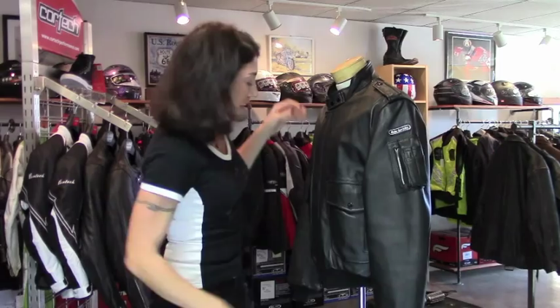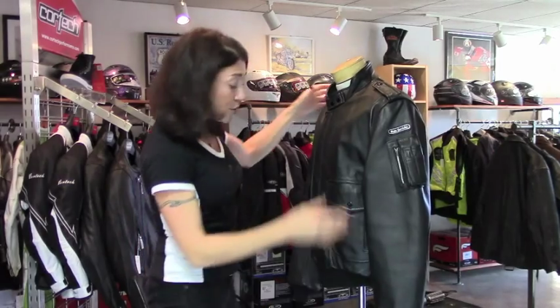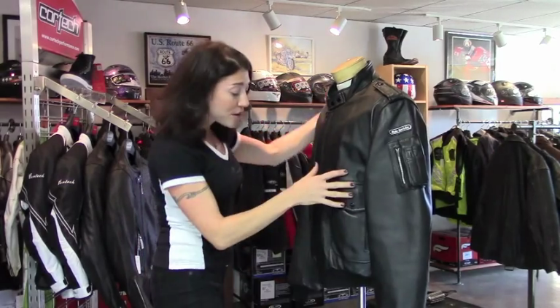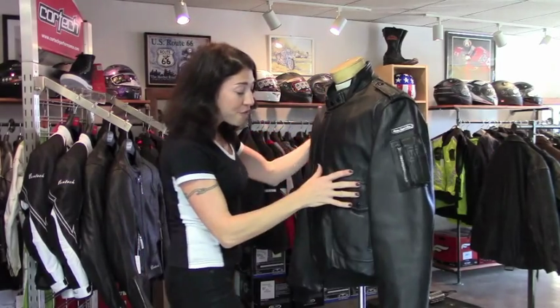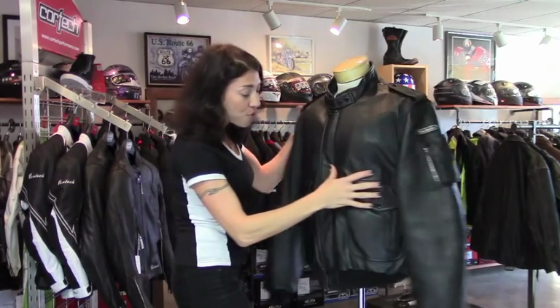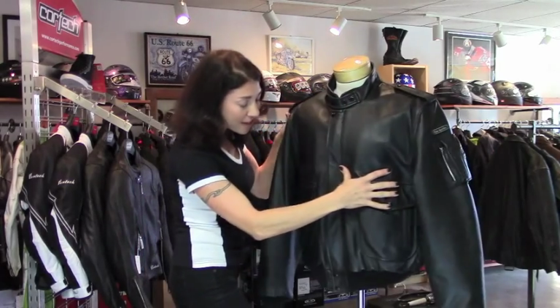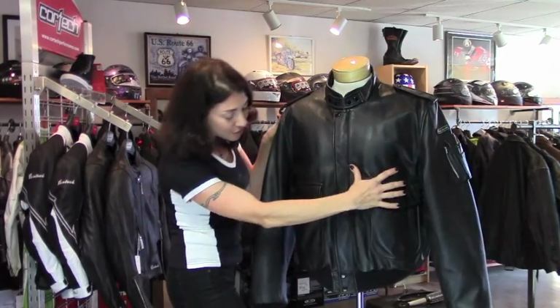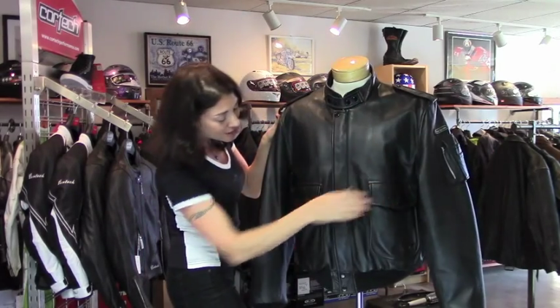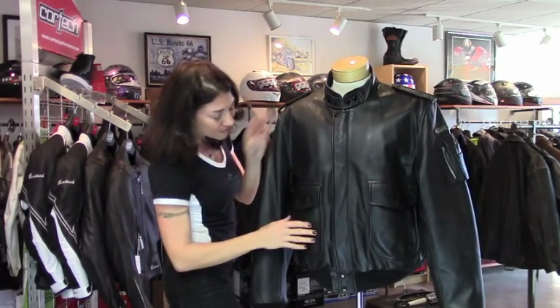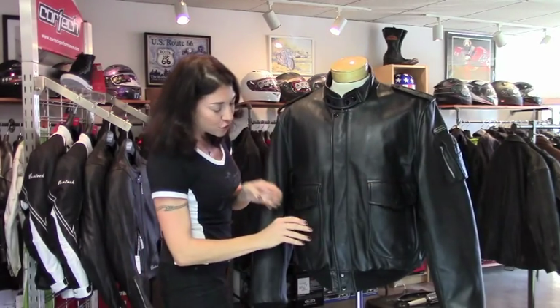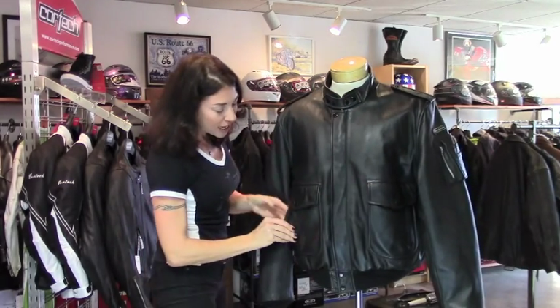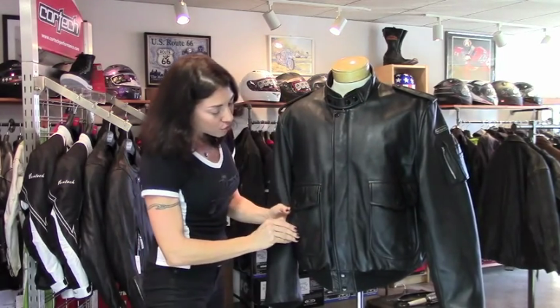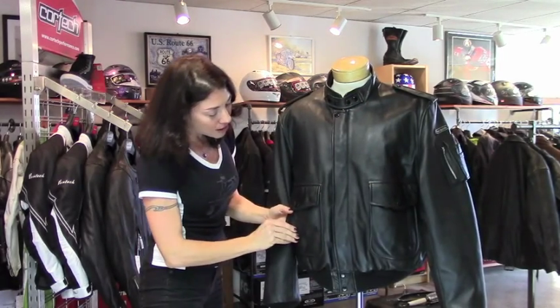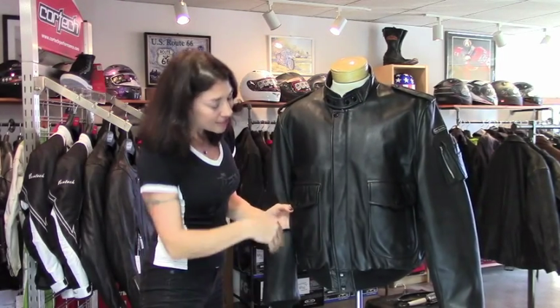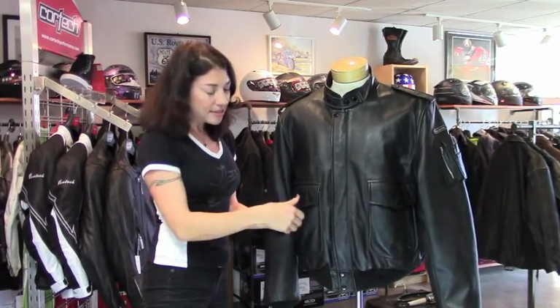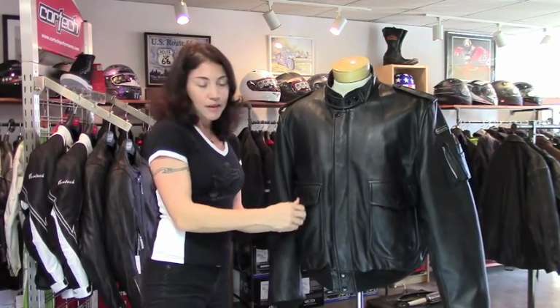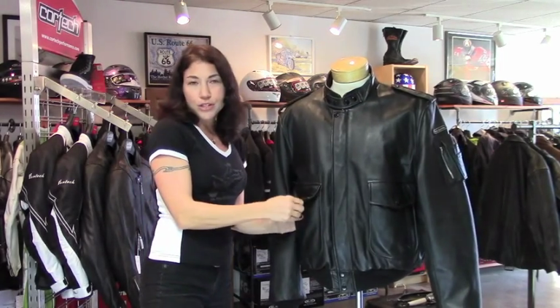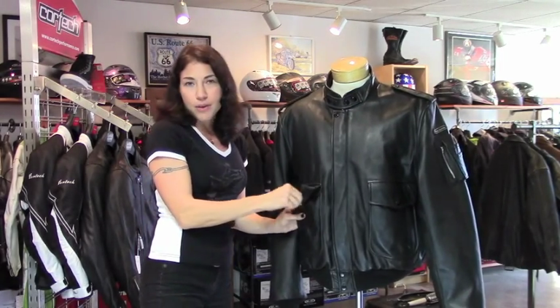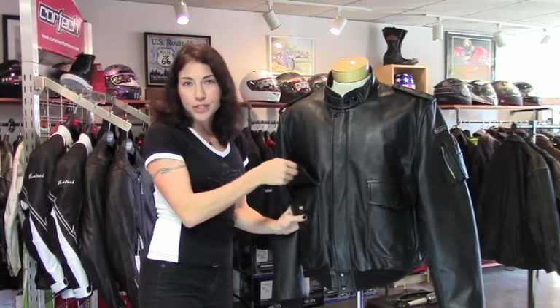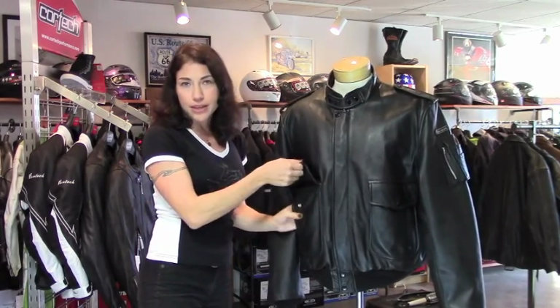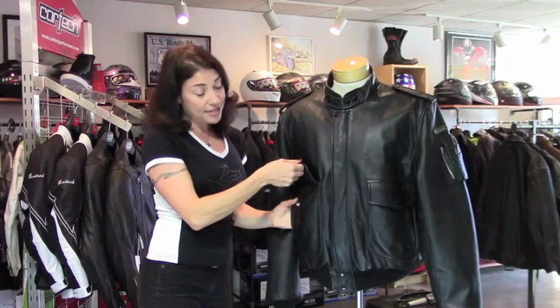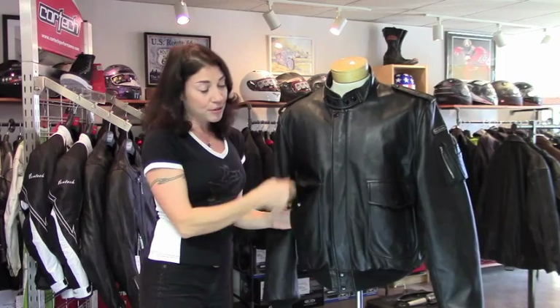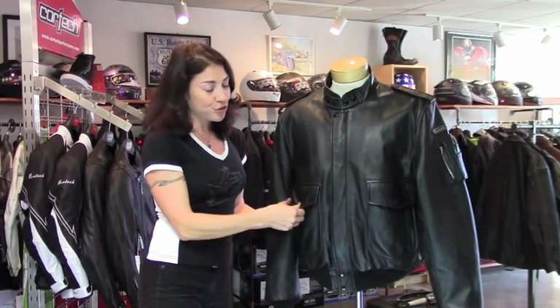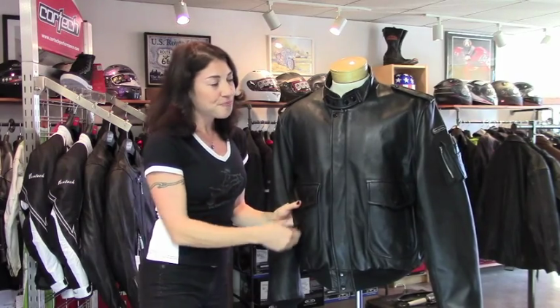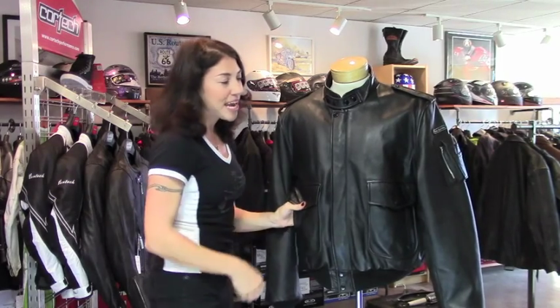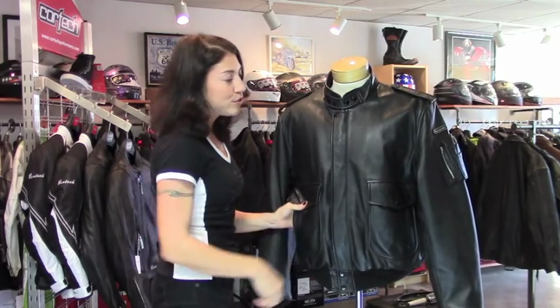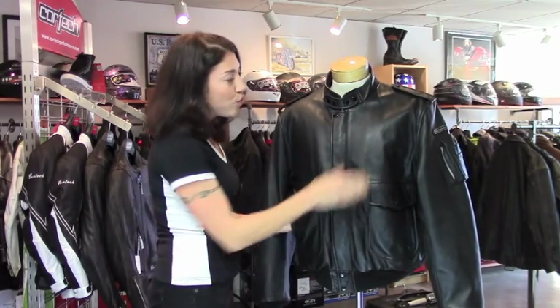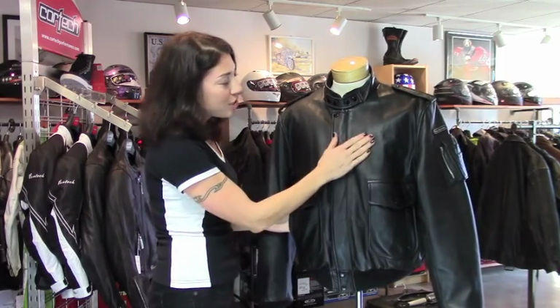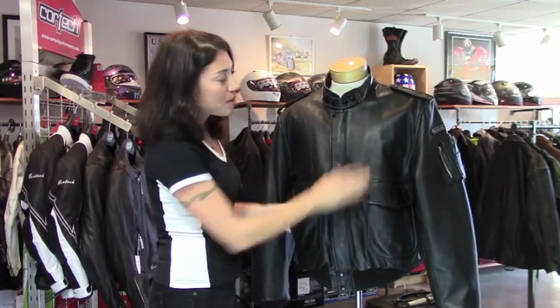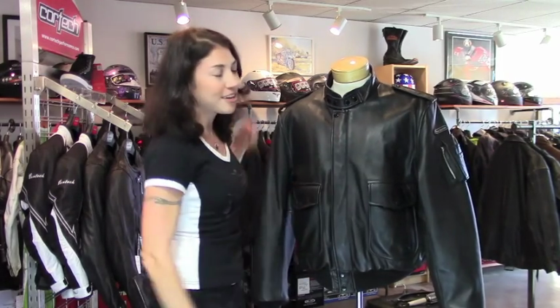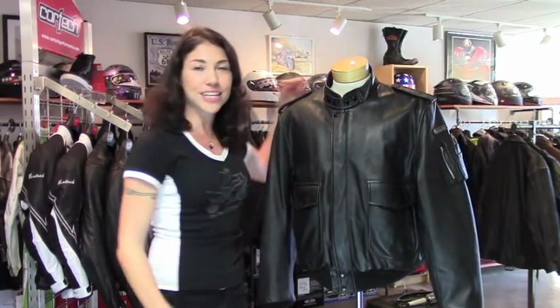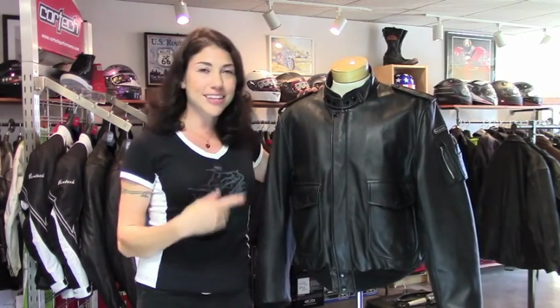You also have four pockets in the front: two hand warmer pockets, plus two pockets with snap closures, and there is one chest pocket on the inside.